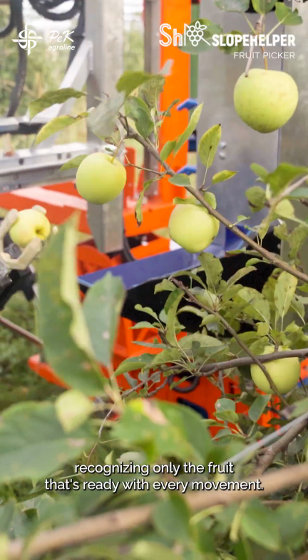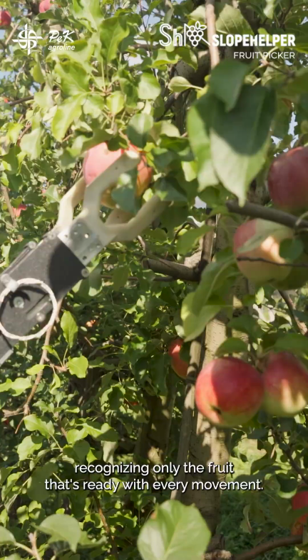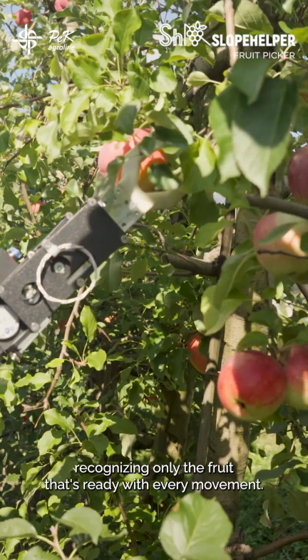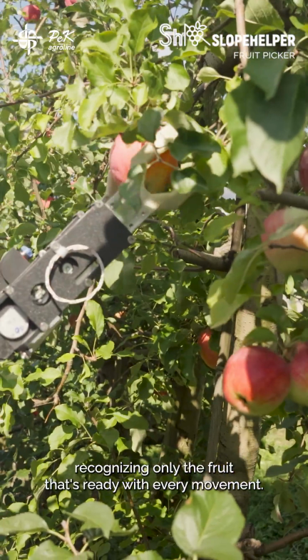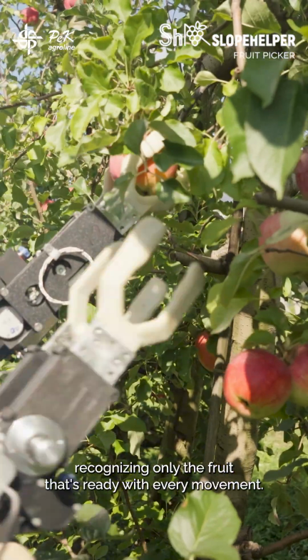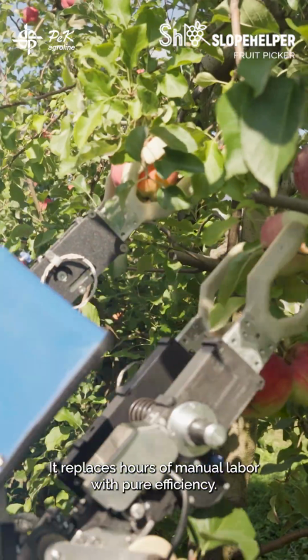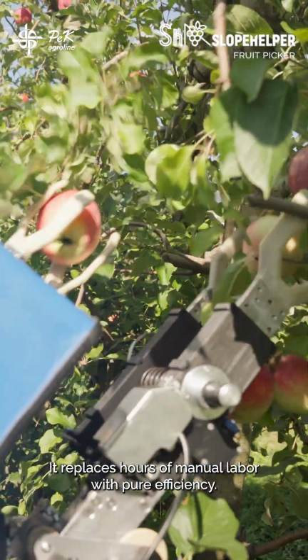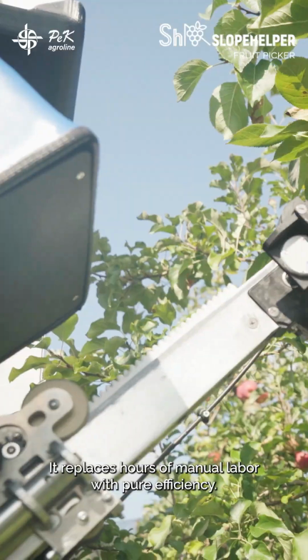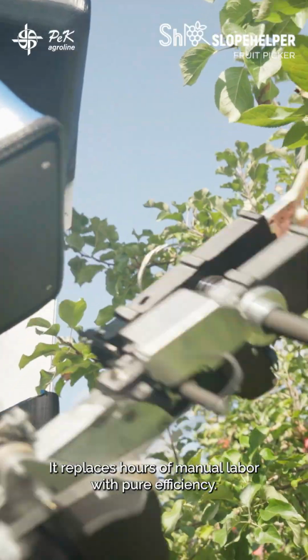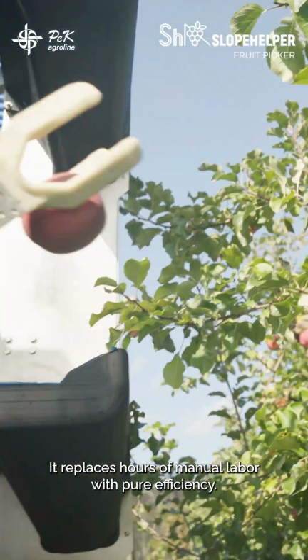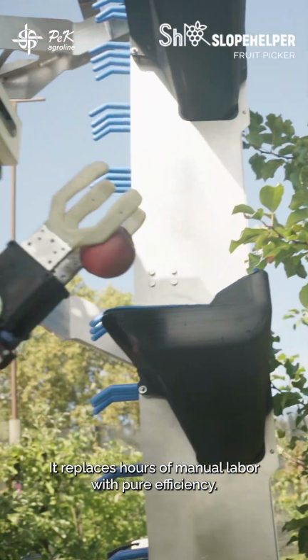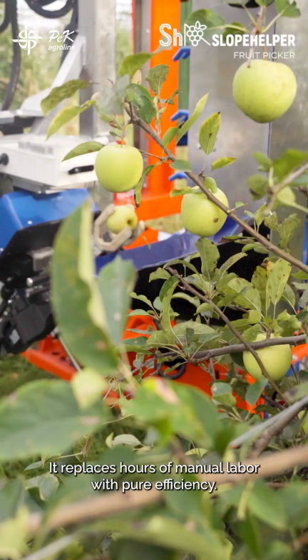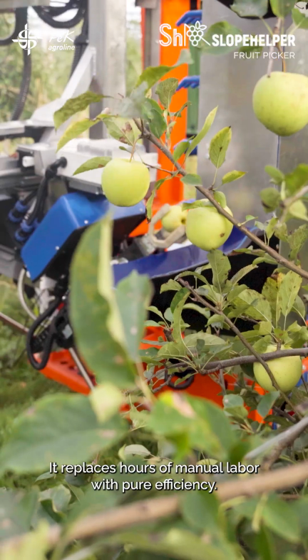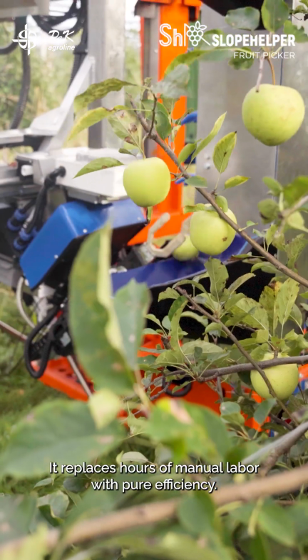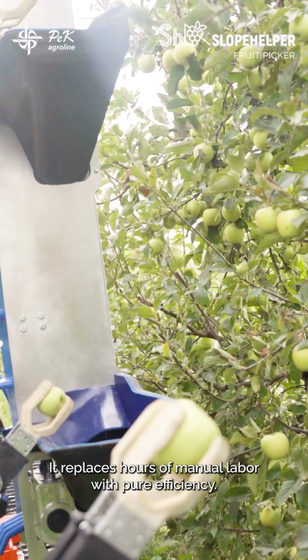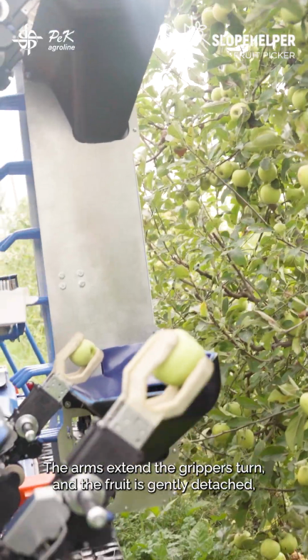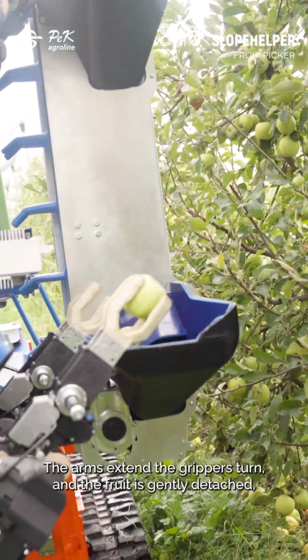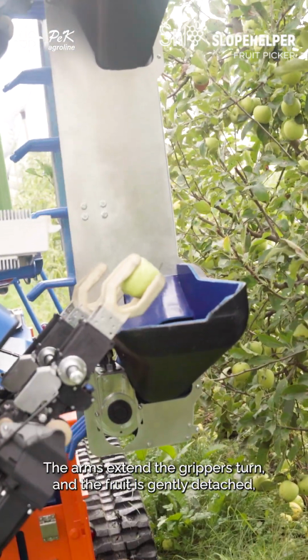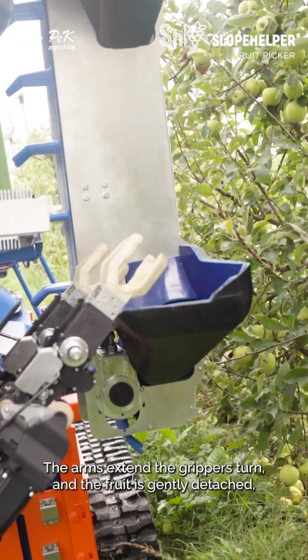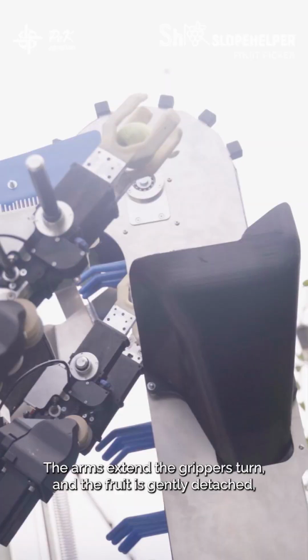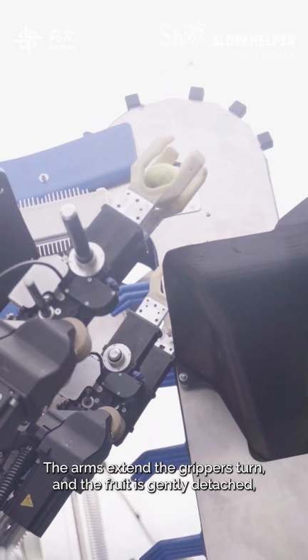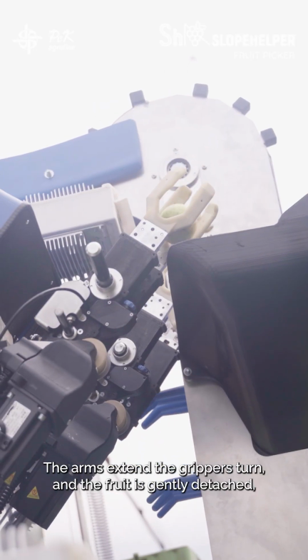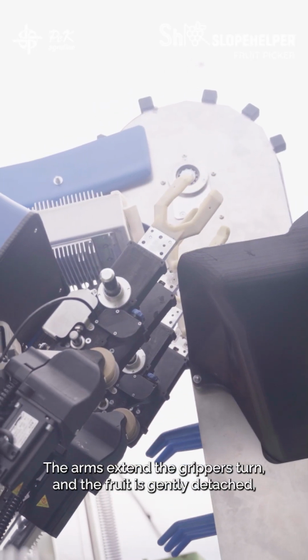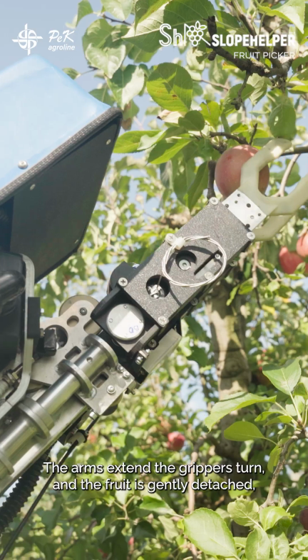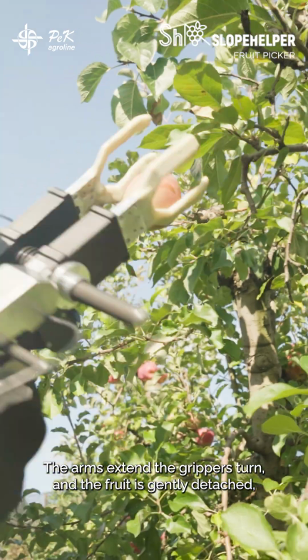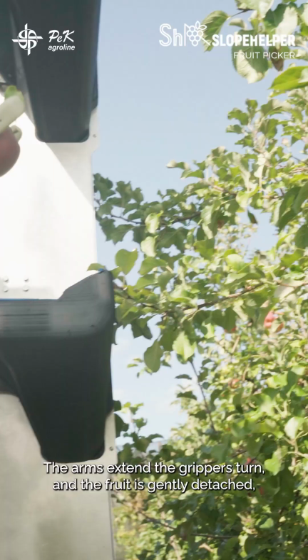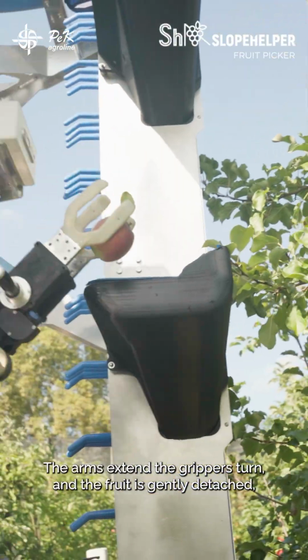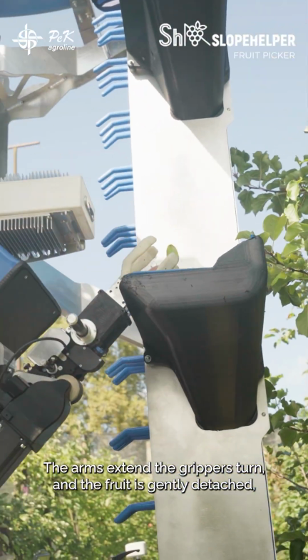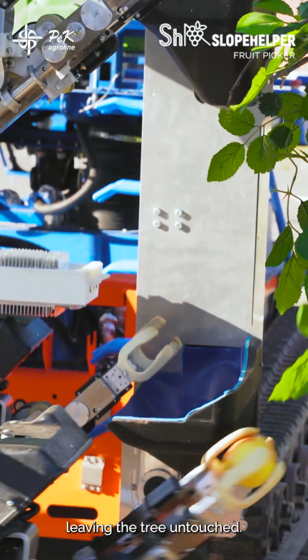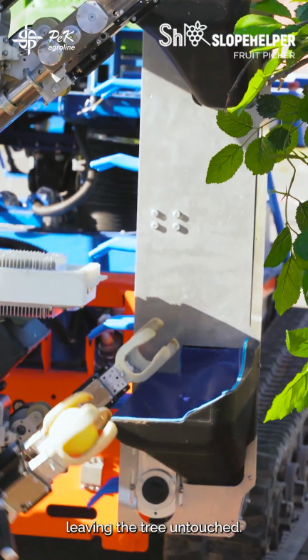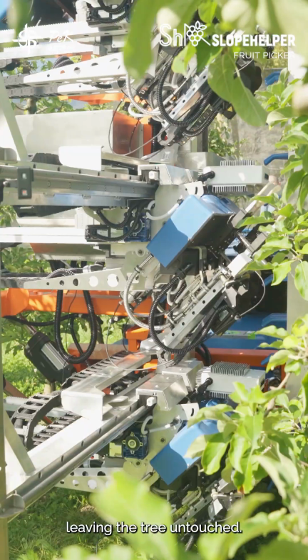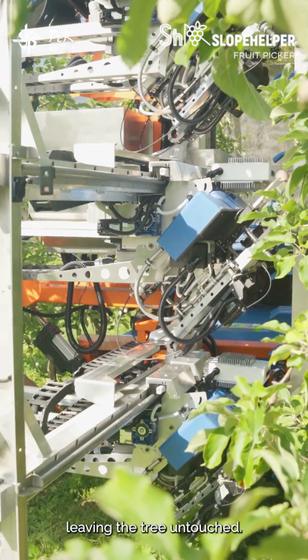With every movement, it replaces hours of manual labor with pure efficiency. The arms extend, the grippers turn, and the fruit is gently detached, leaving the tree untouched.